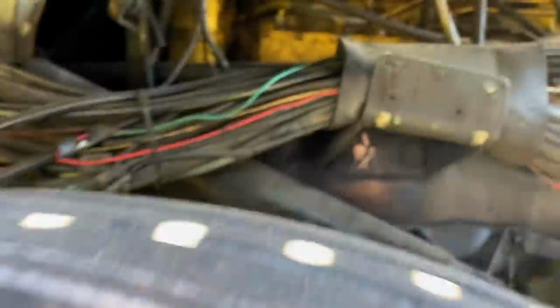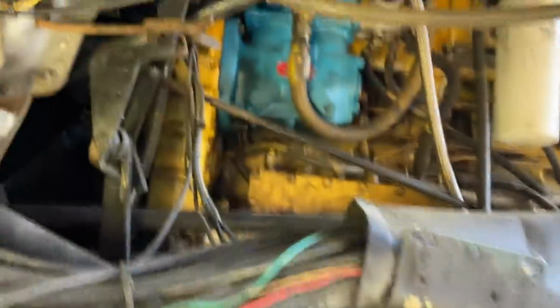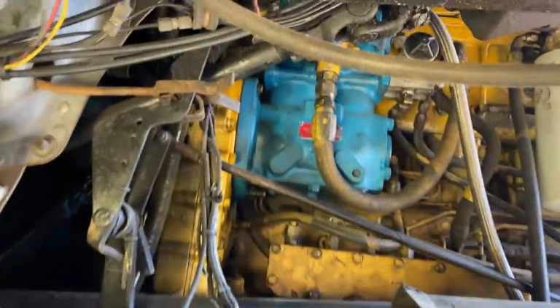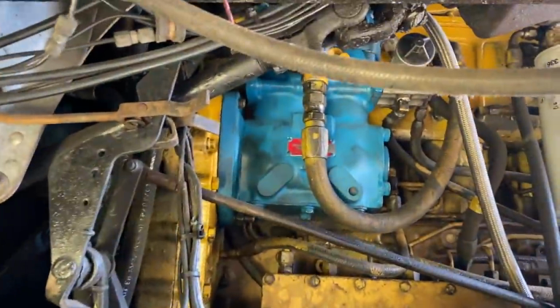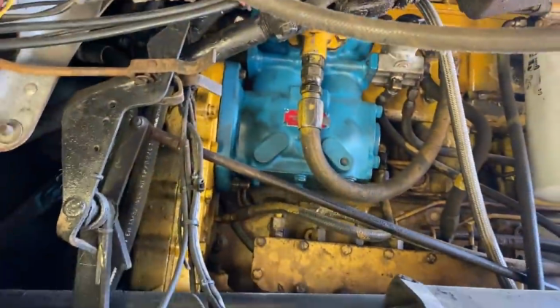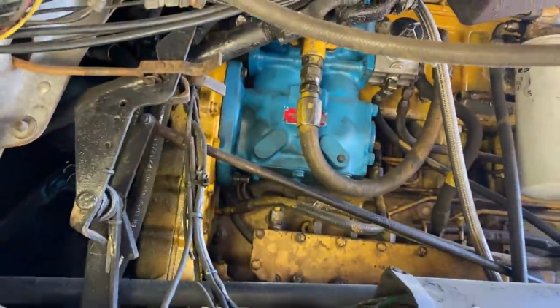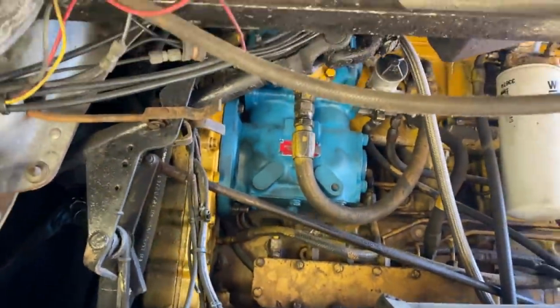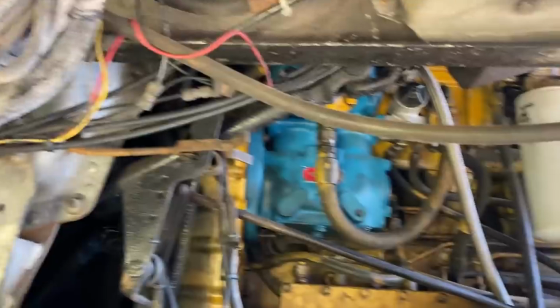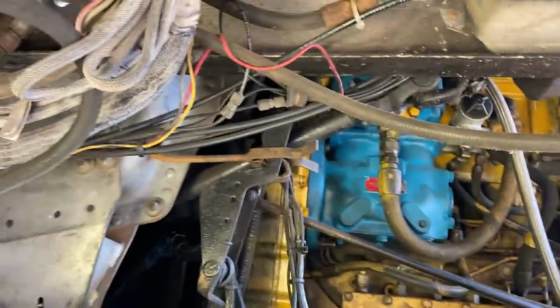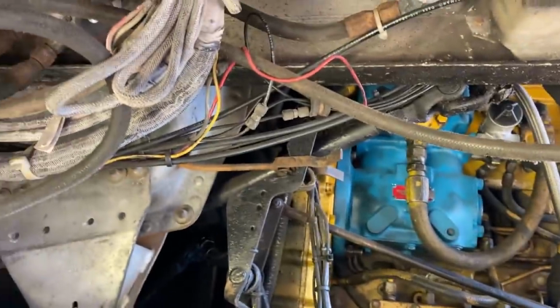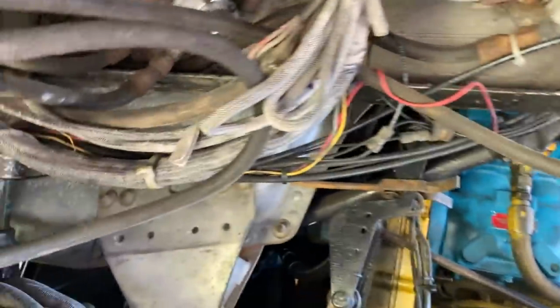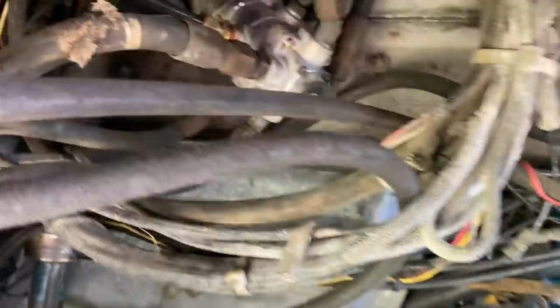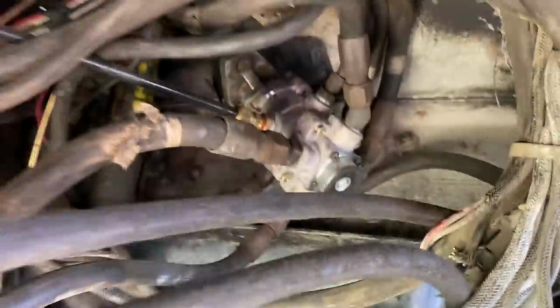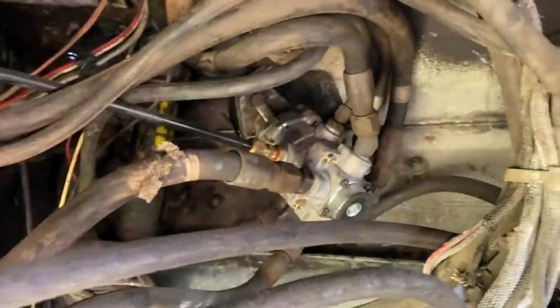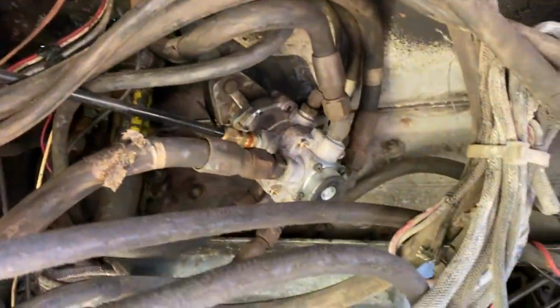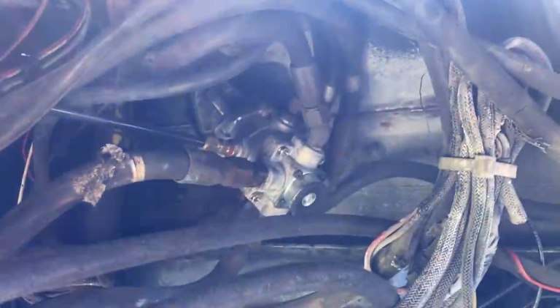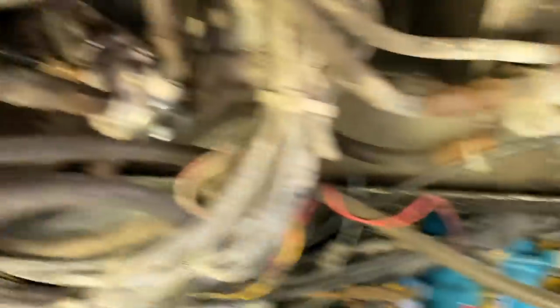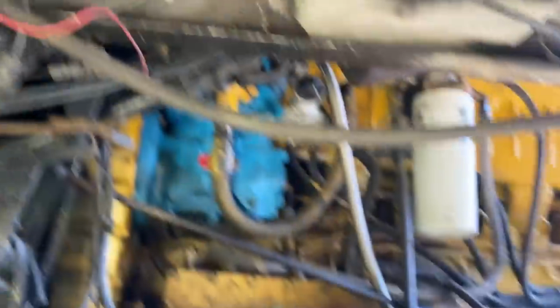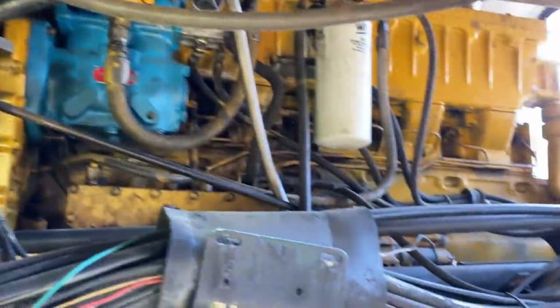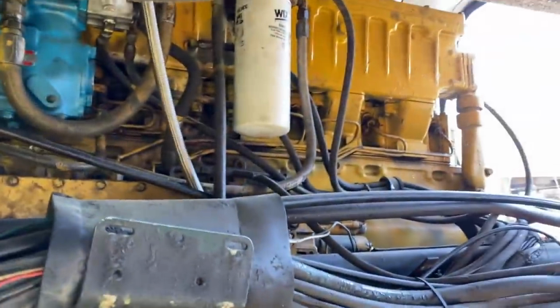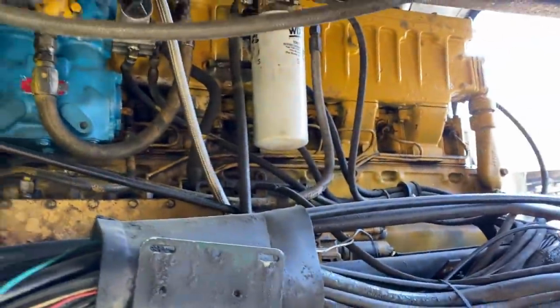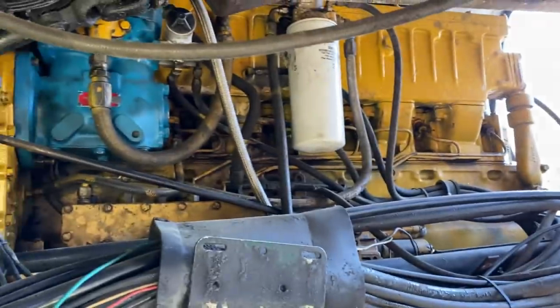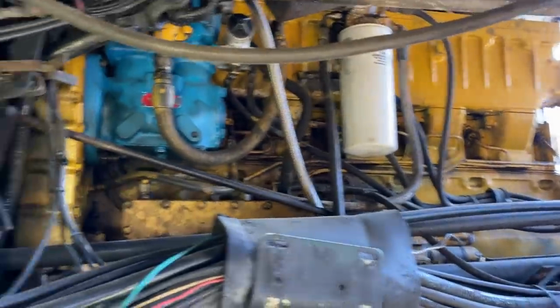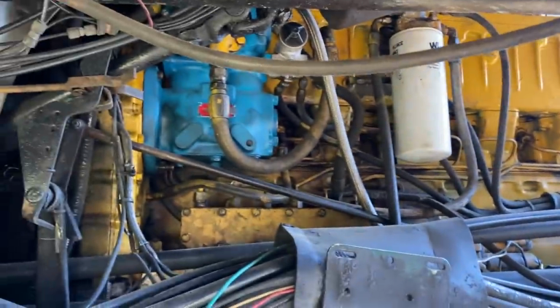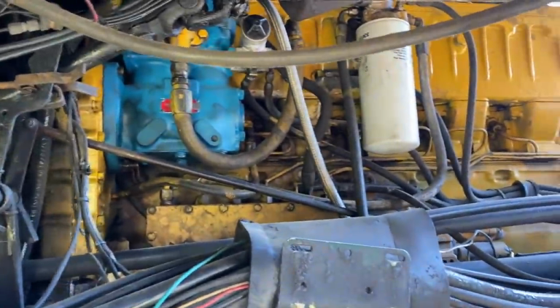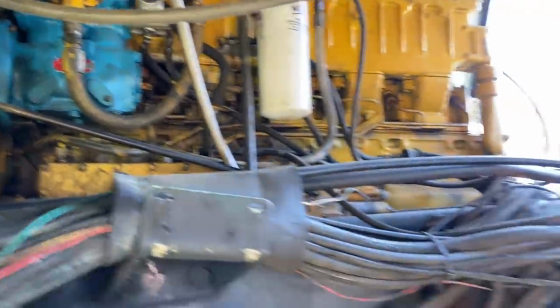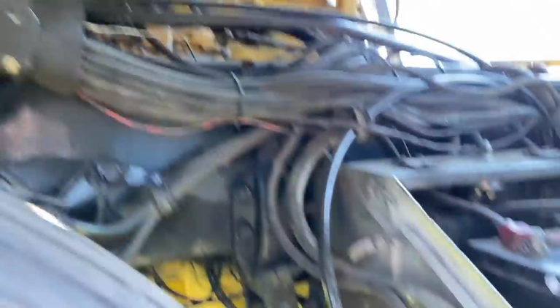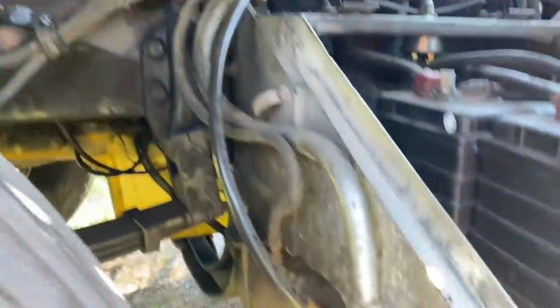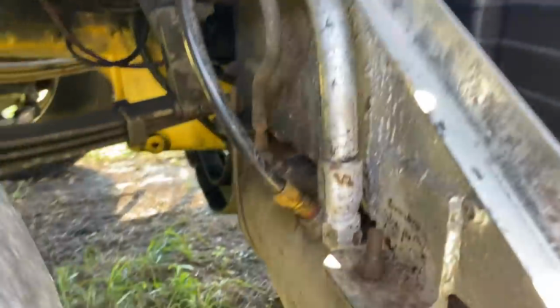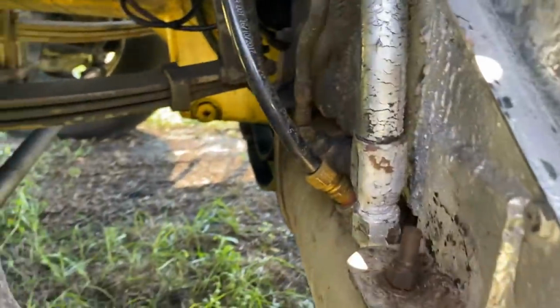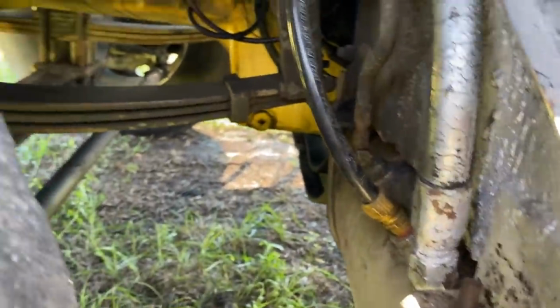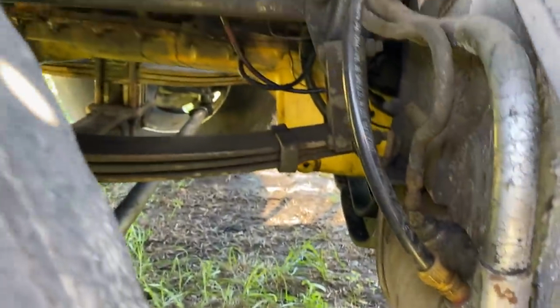Looking under here, it does have a brand new air compressor on it. Looks like a brand new brake valve too. I don't really see any major oil leaks anywhere.